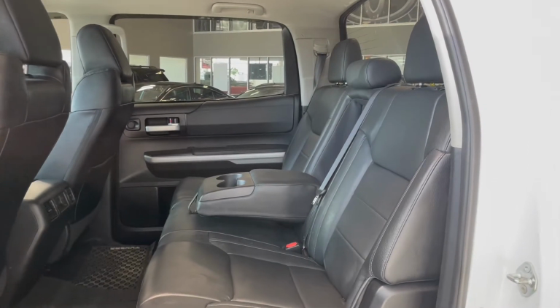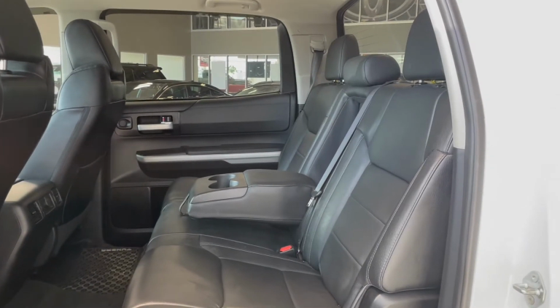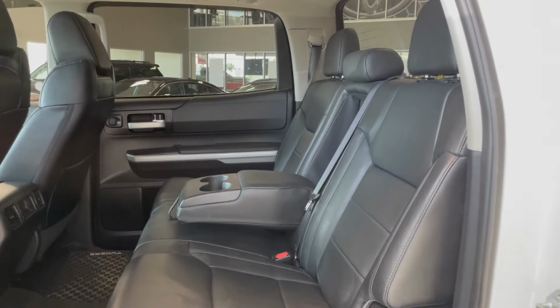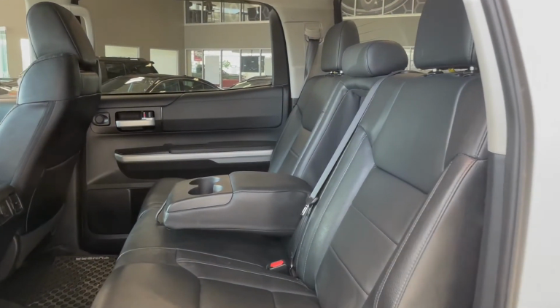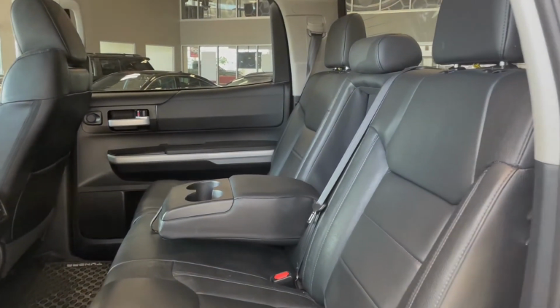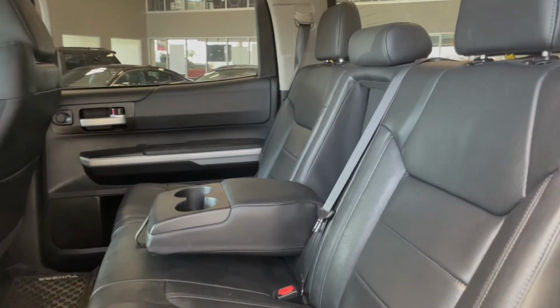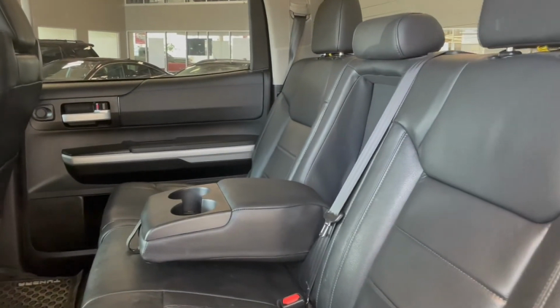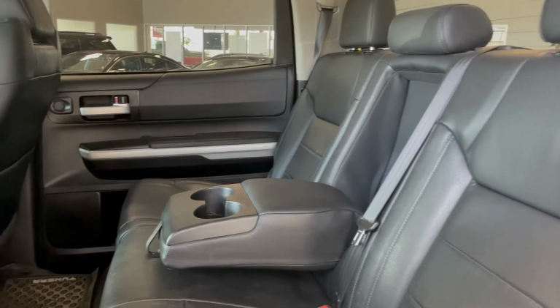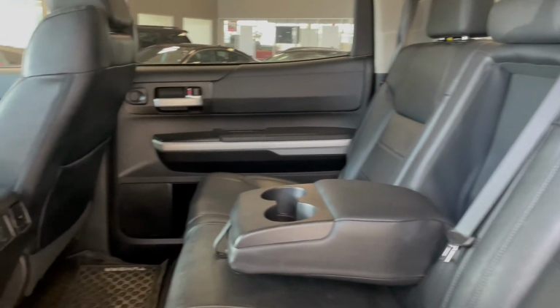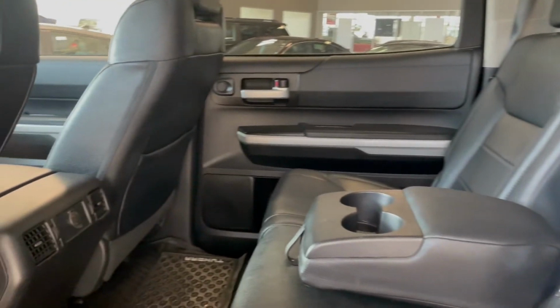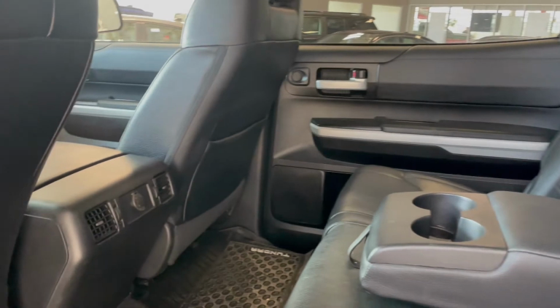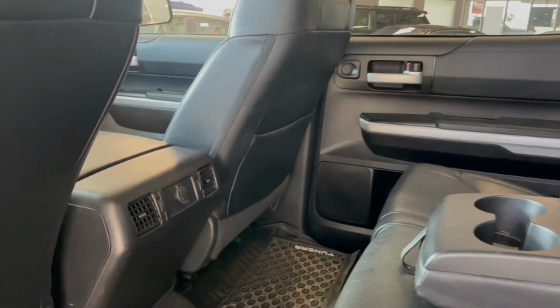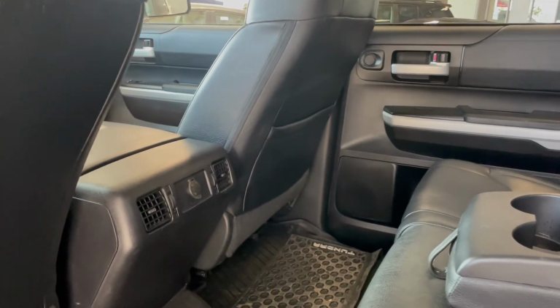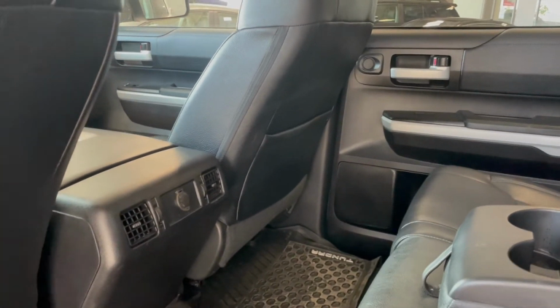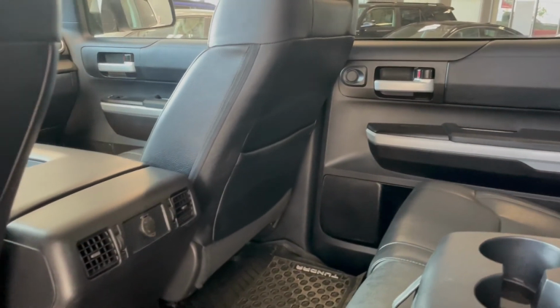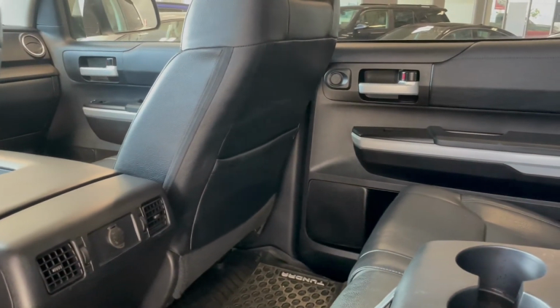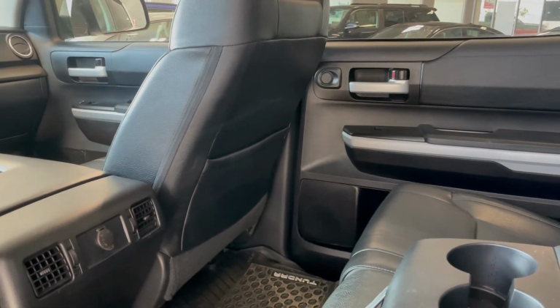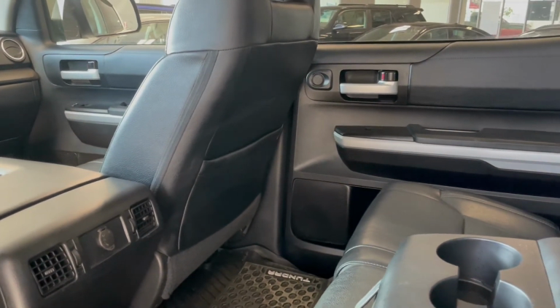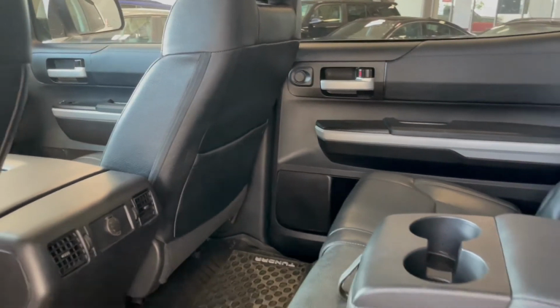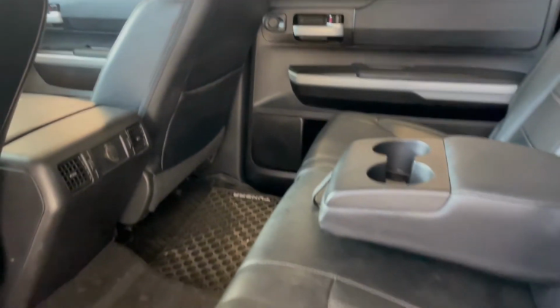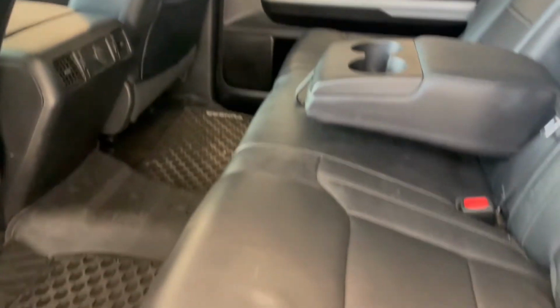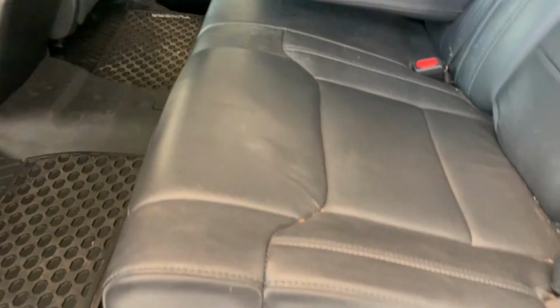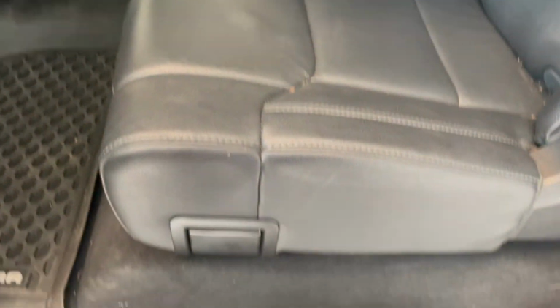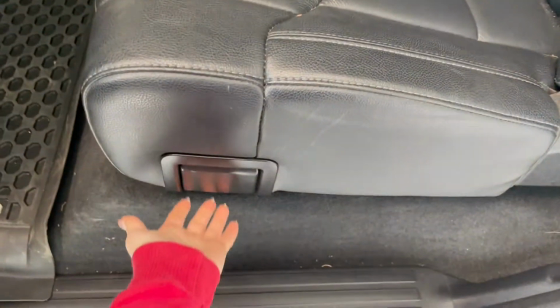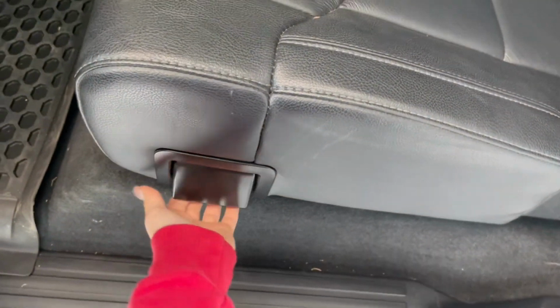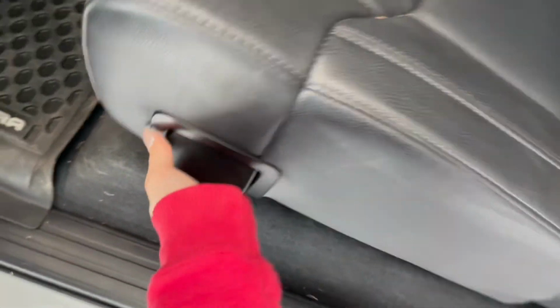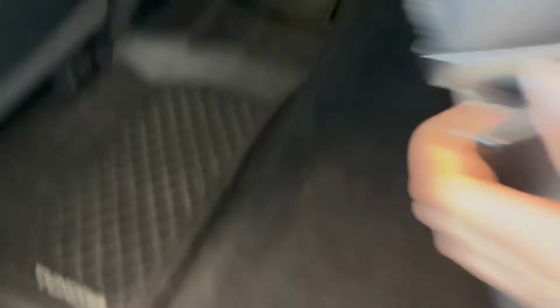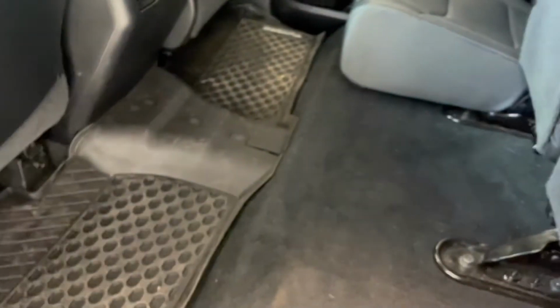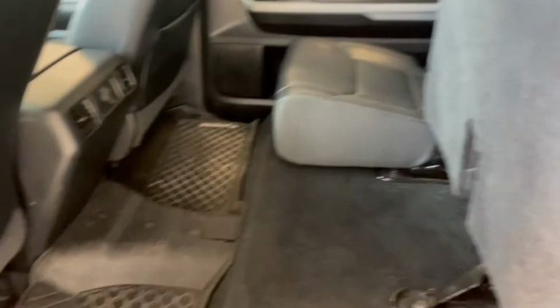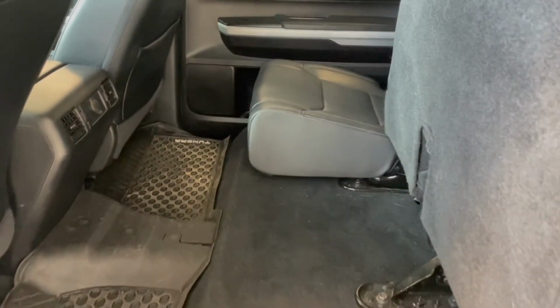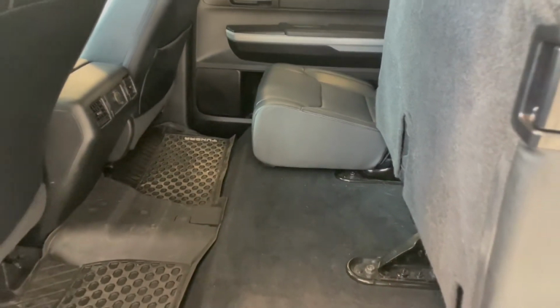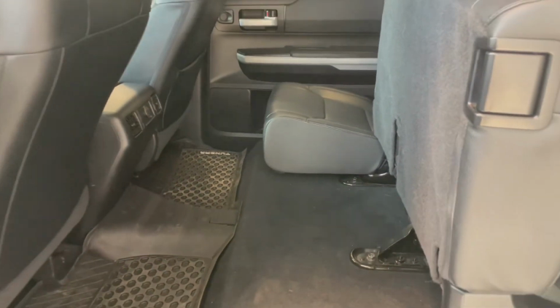Taking a look at the rear seats, we have two fold-out cup holders, along with an outlet in the back of the center console, and a storage pouch in the passenger seat back. These seat bottoms also flip up, giving you more storage space.